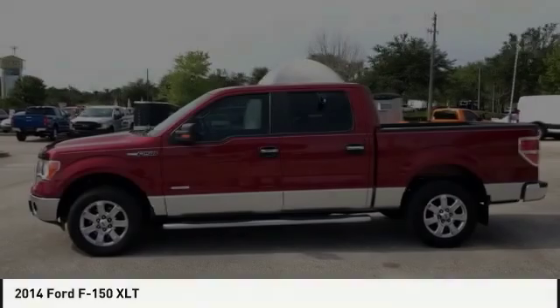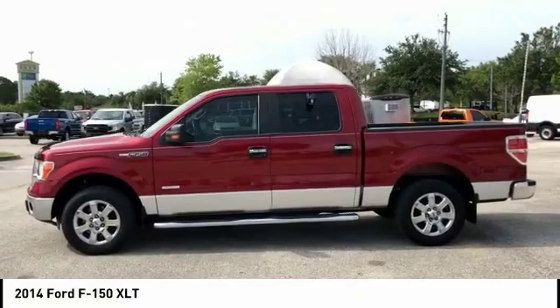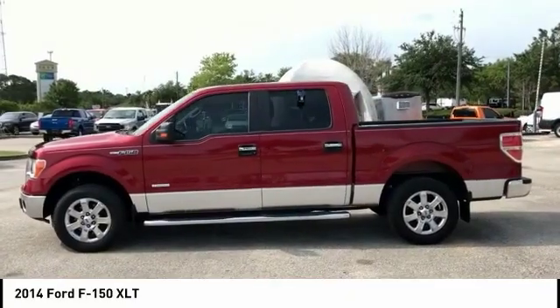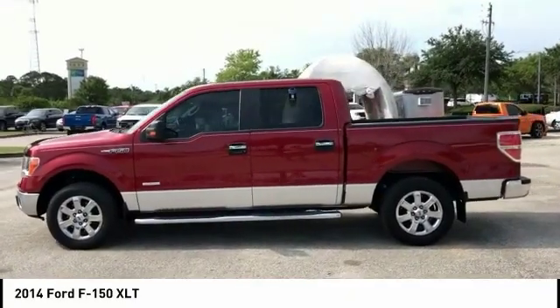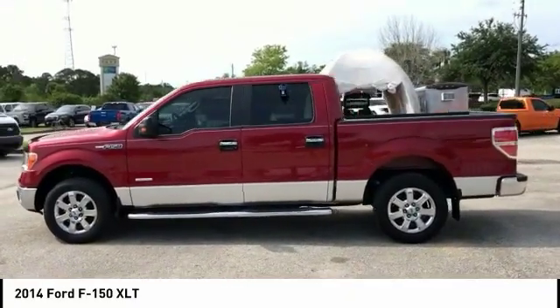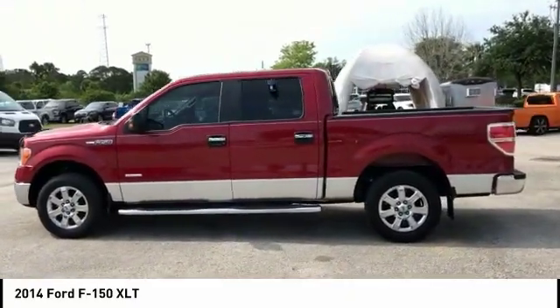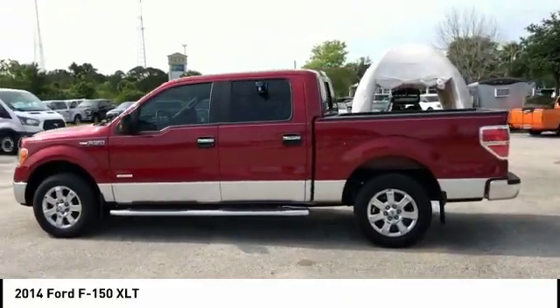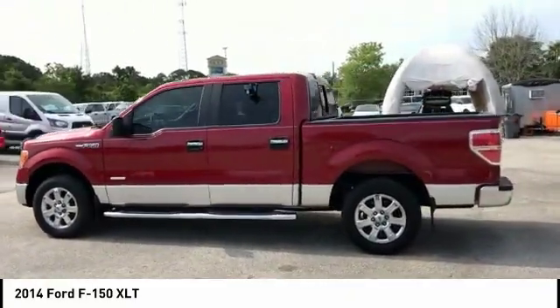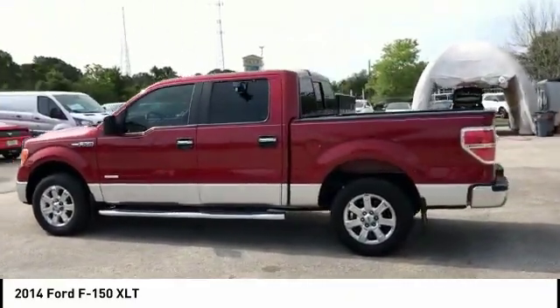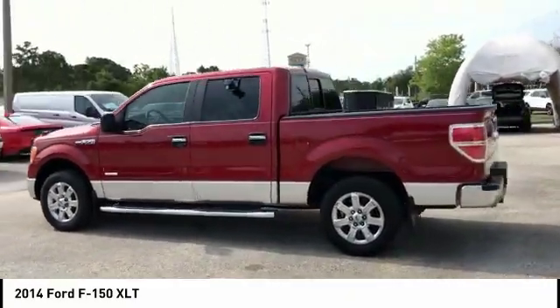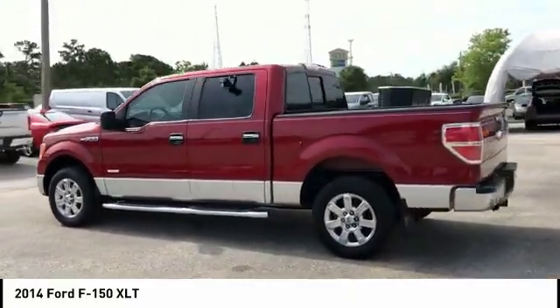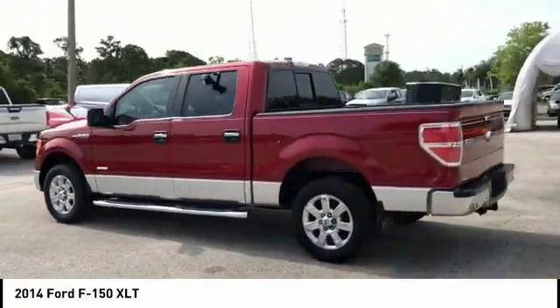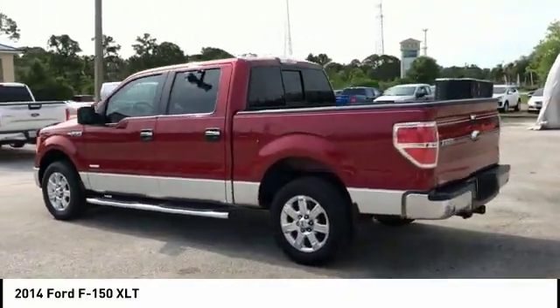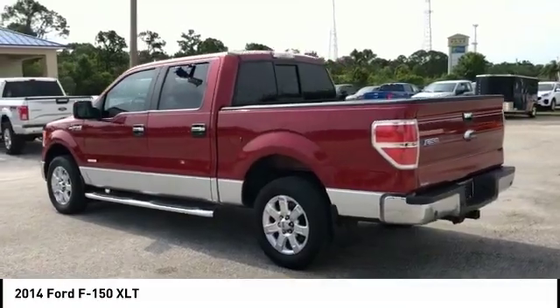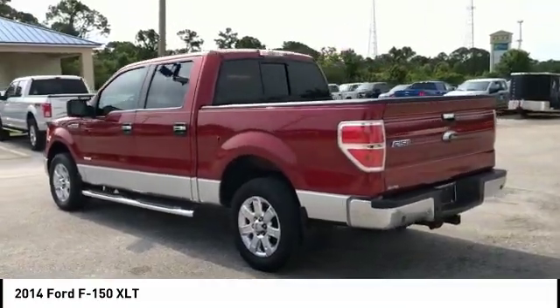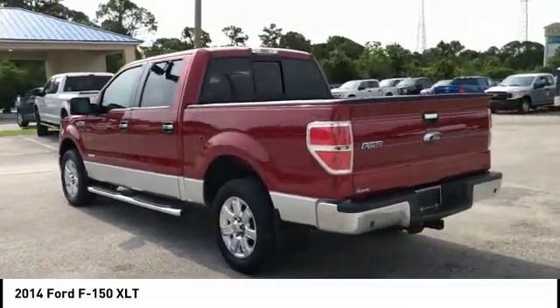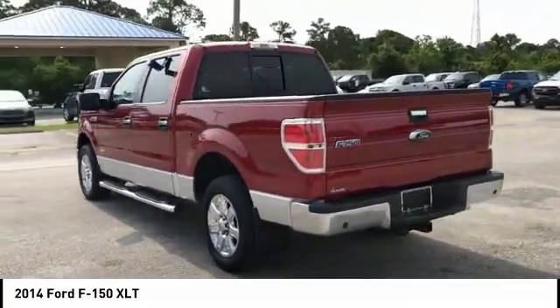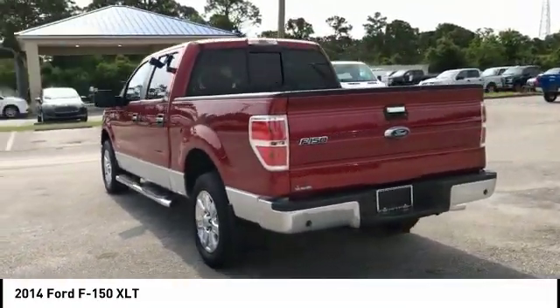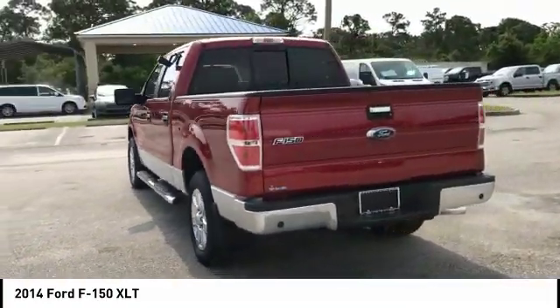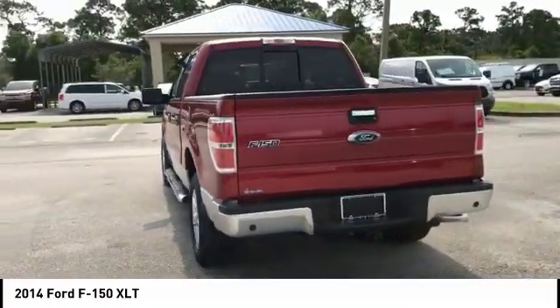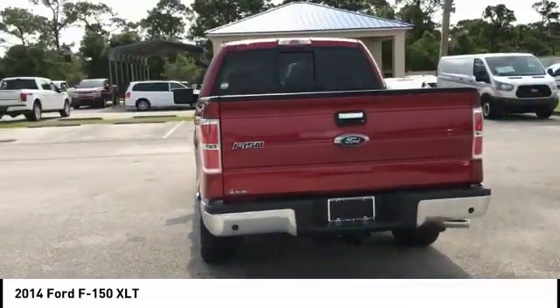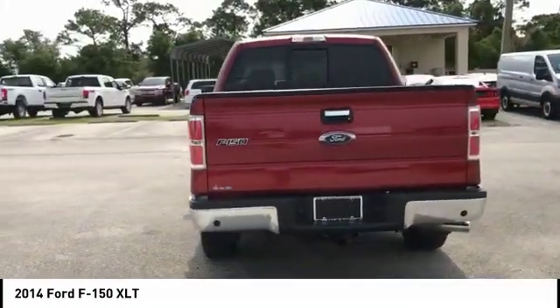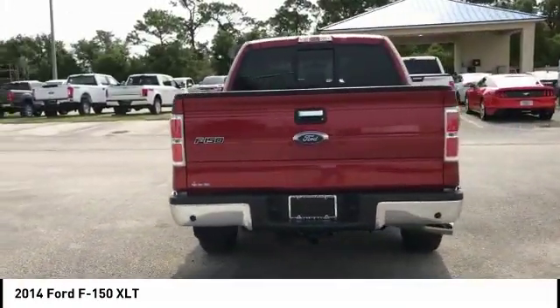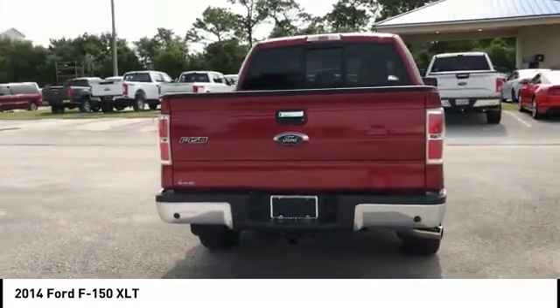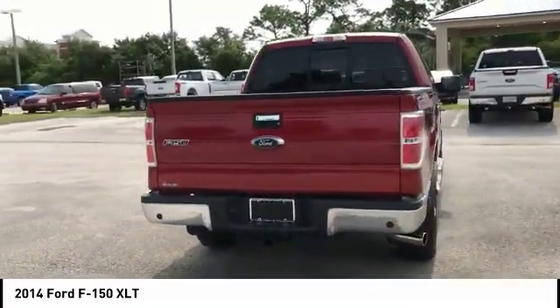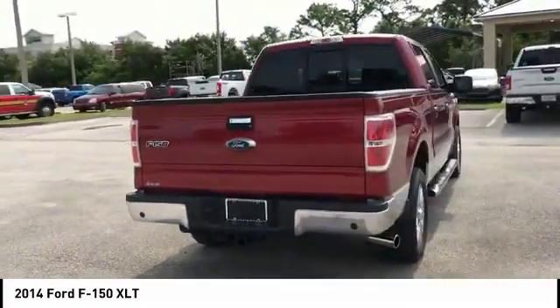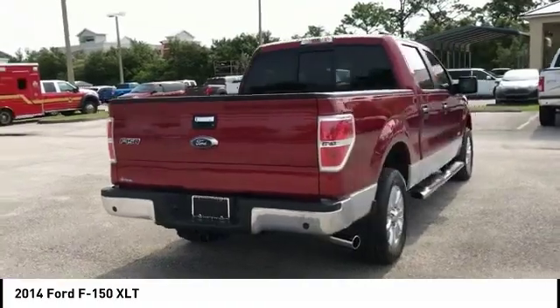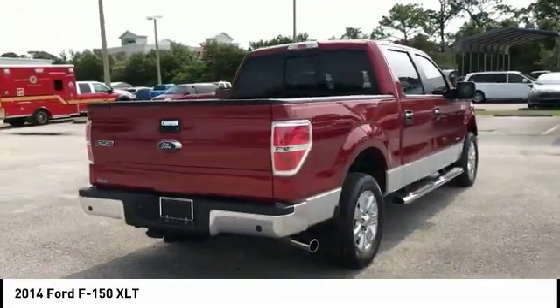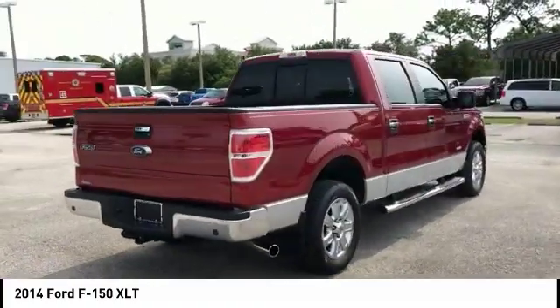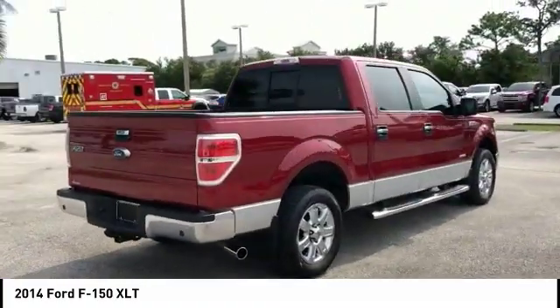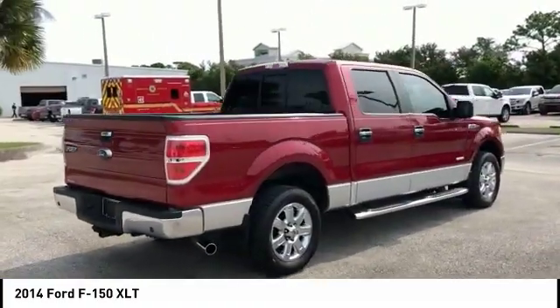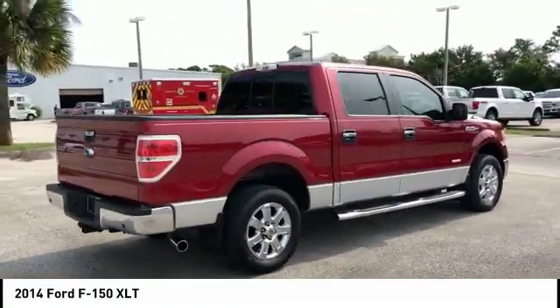We are pleased to show you the 2014 F-150. A Ford F-150 knows how to handle any situation. It's built to follow orders, no whining, and is priced below $30,000.